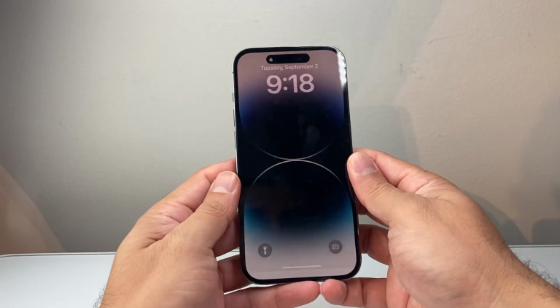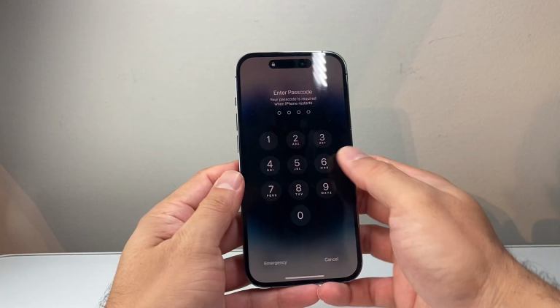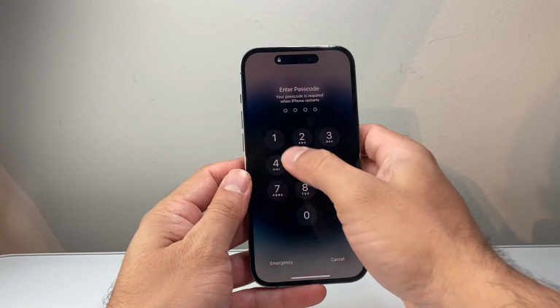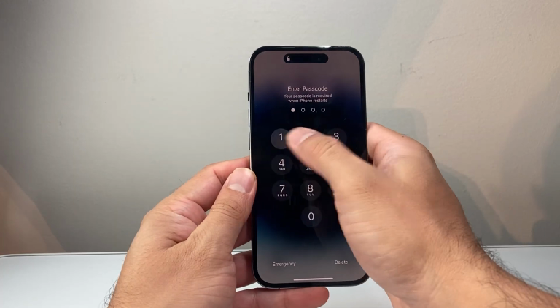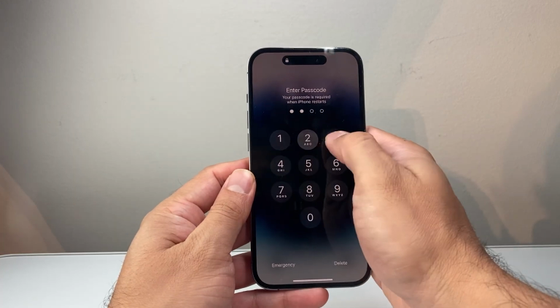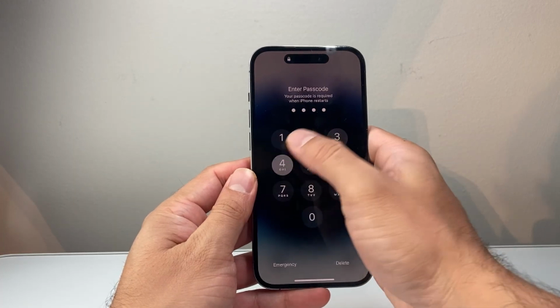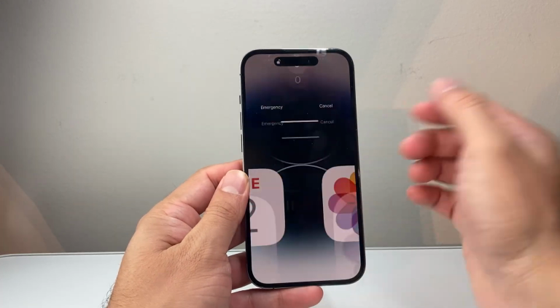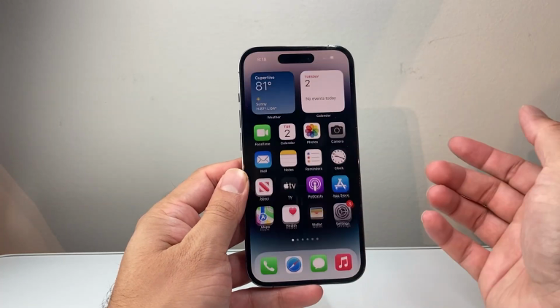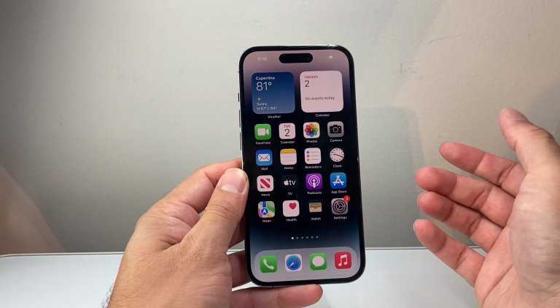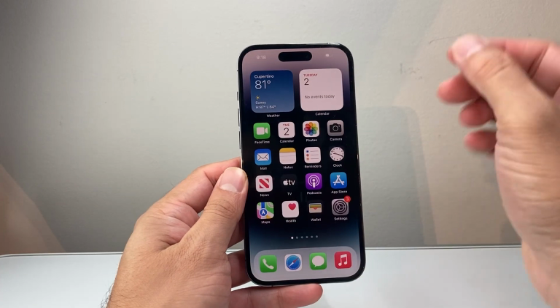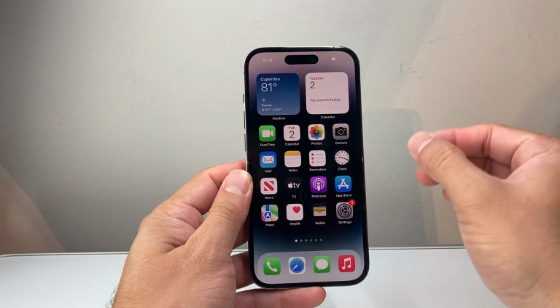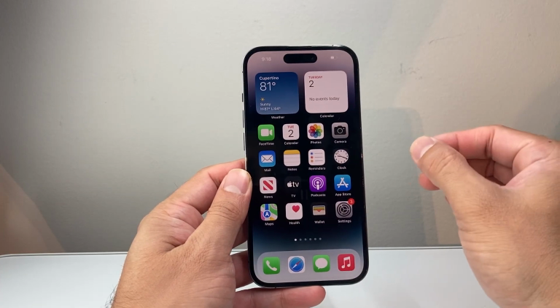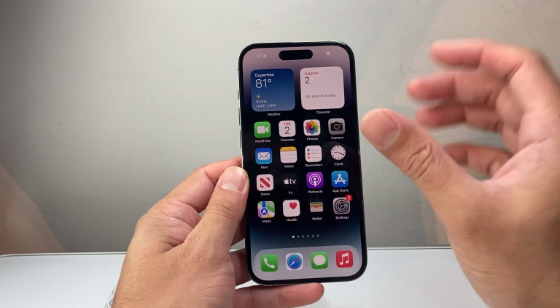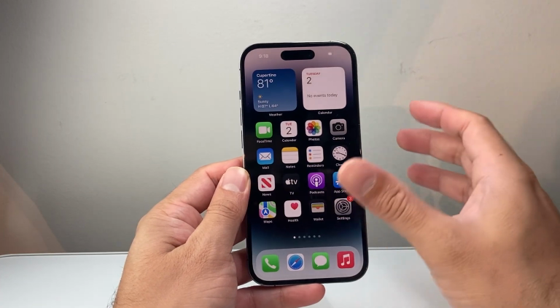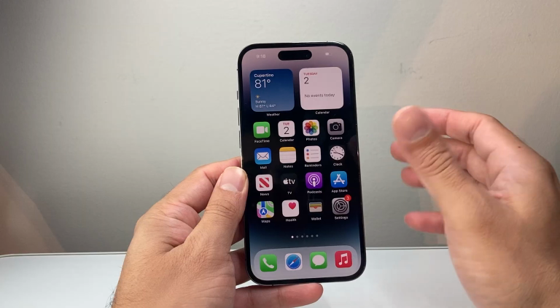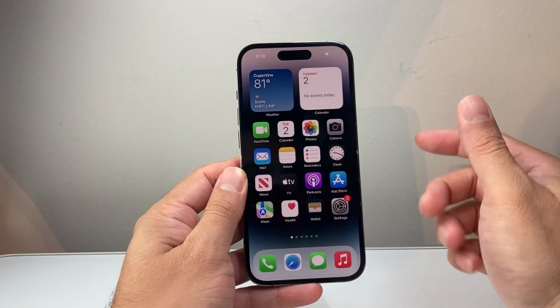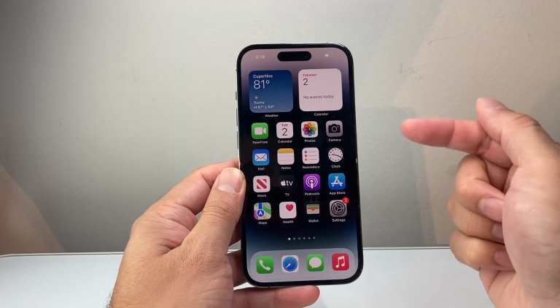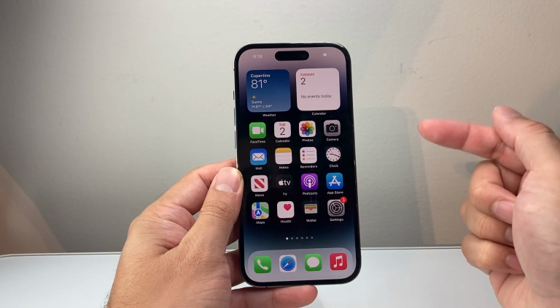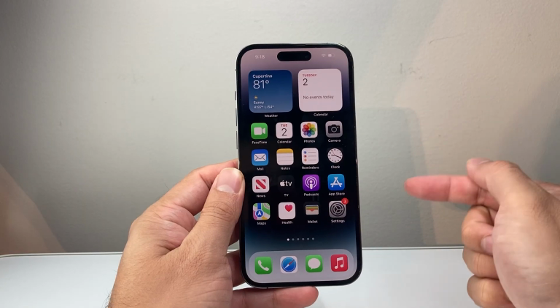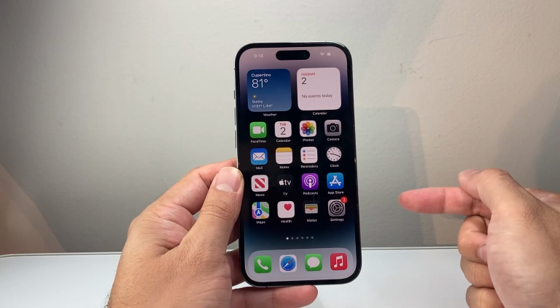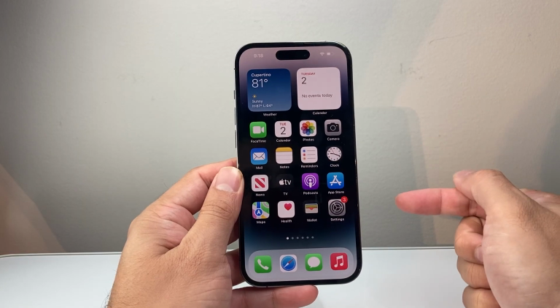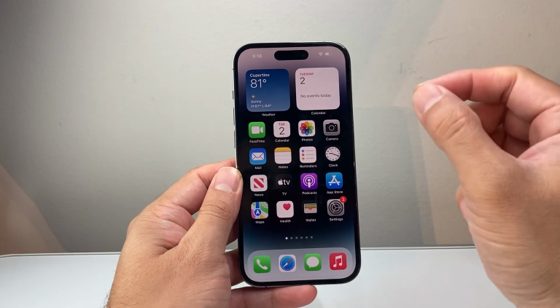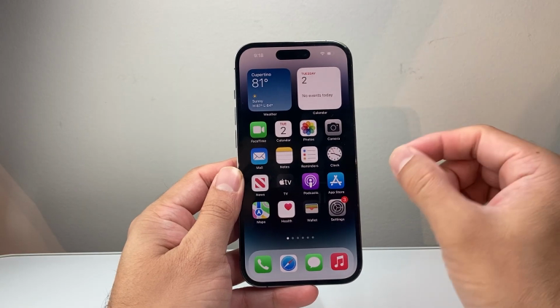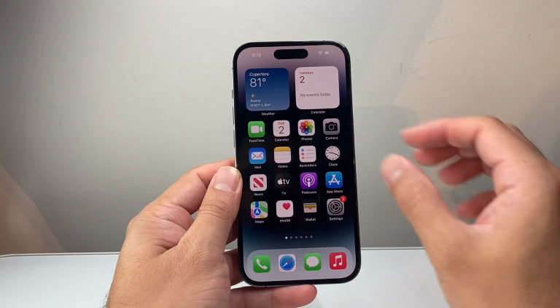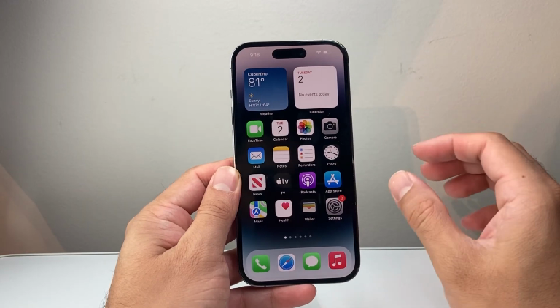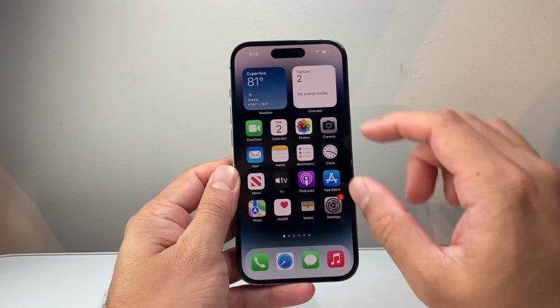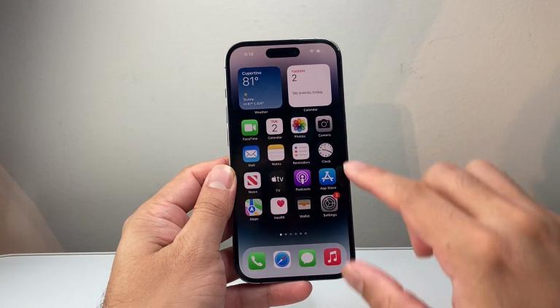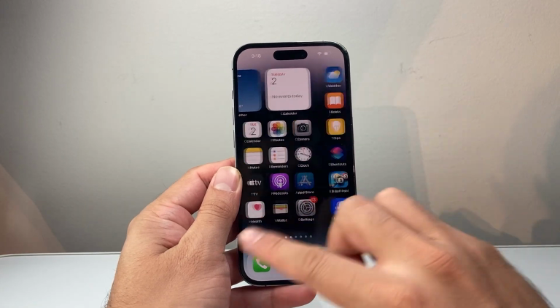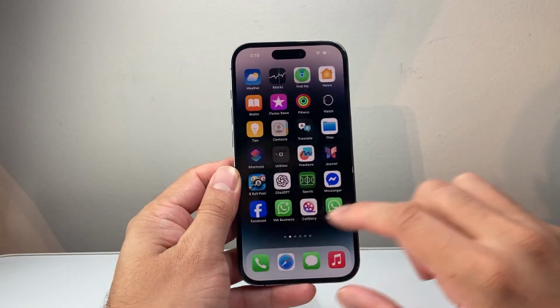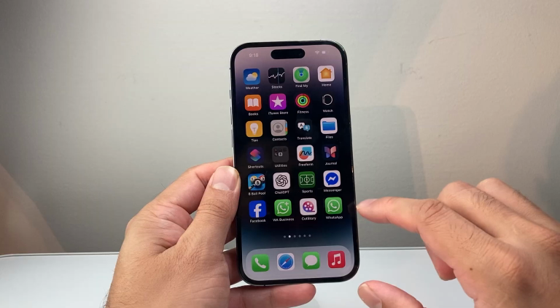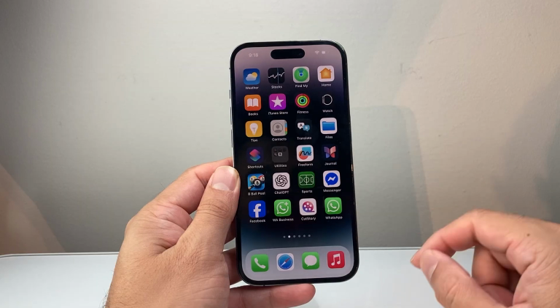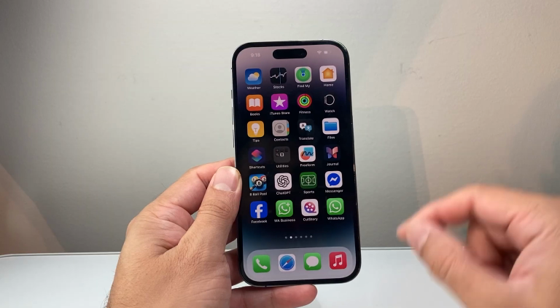You want to go ahead and do that a few times, as many times as it takes, and eventually it will basically restart the phone, and then that message should go away and you should be able to use your phone again.